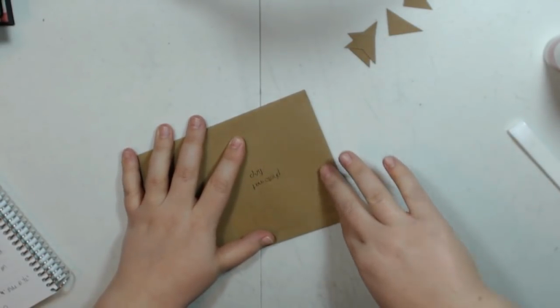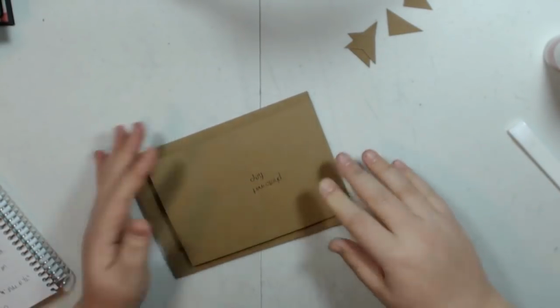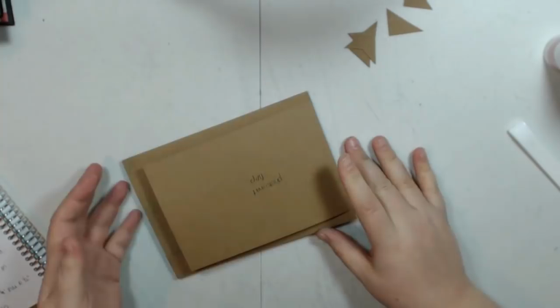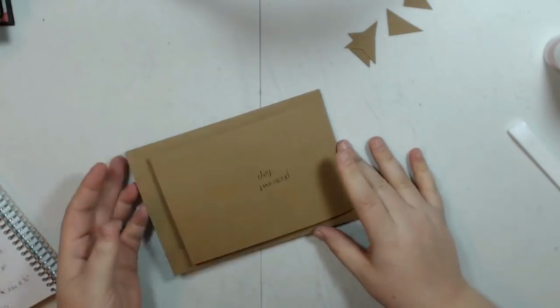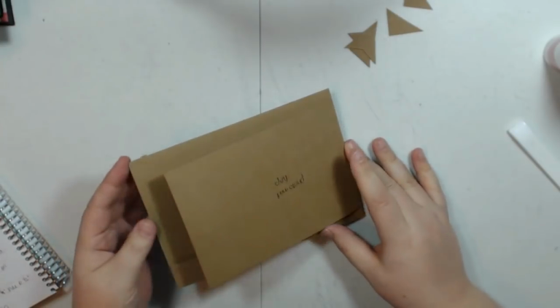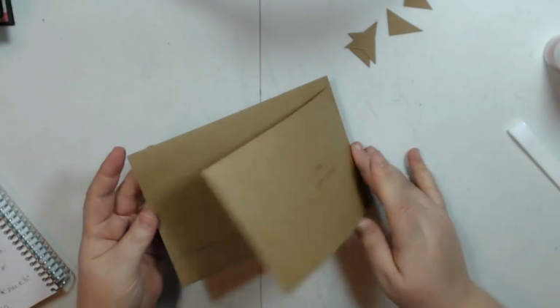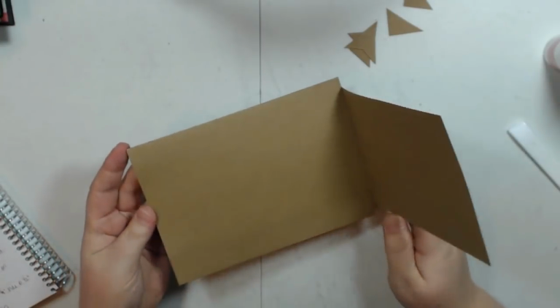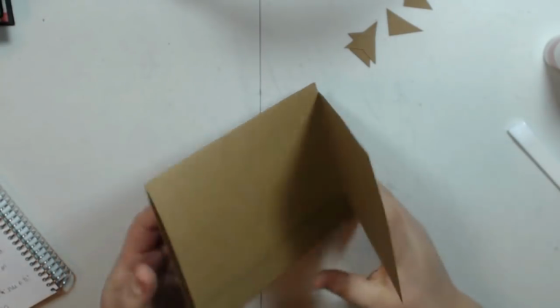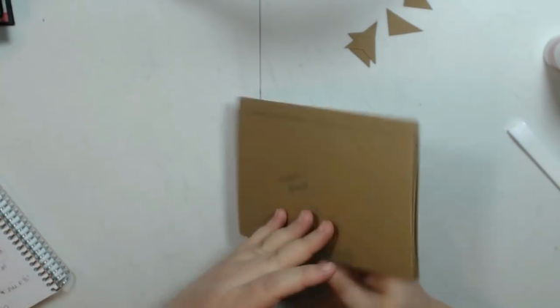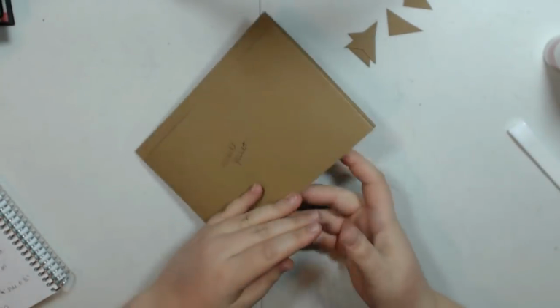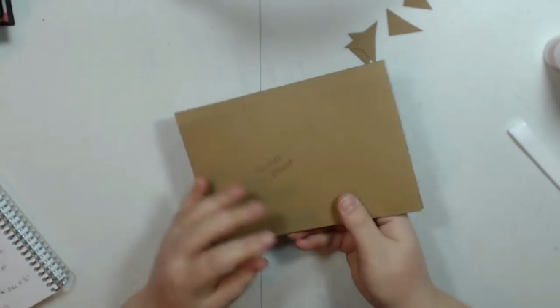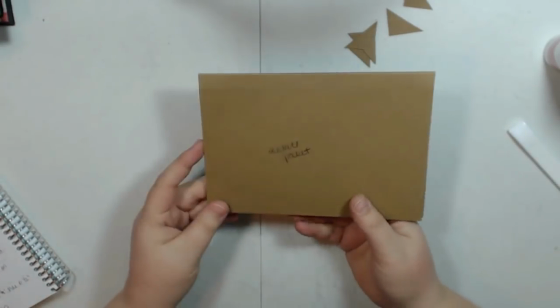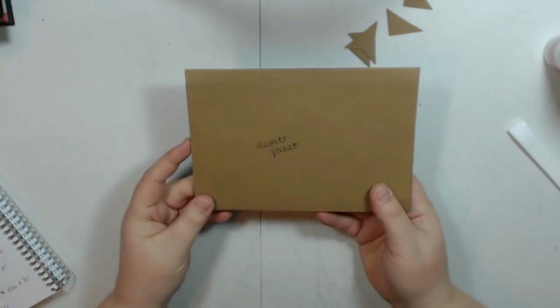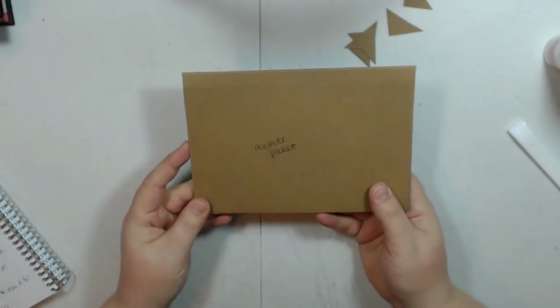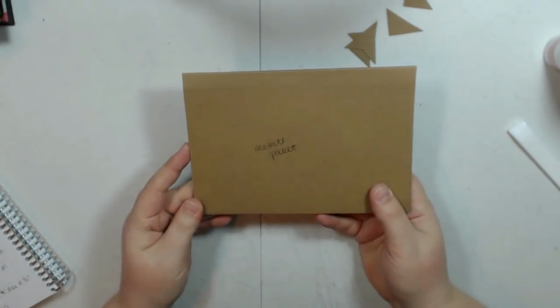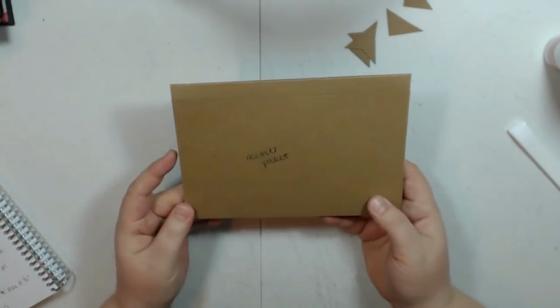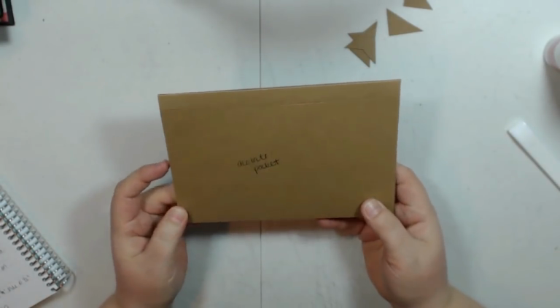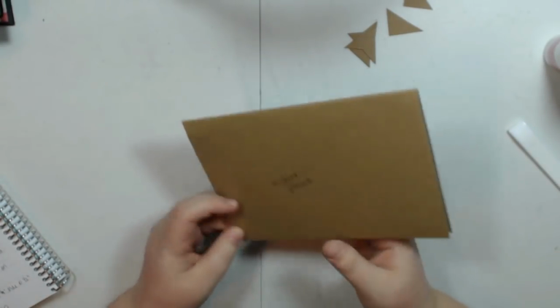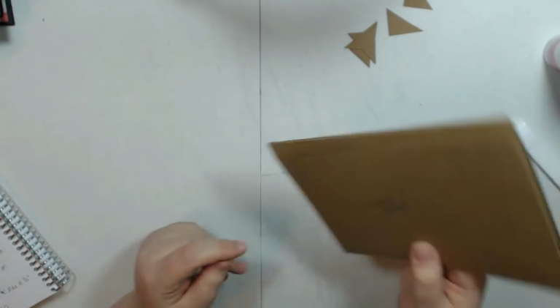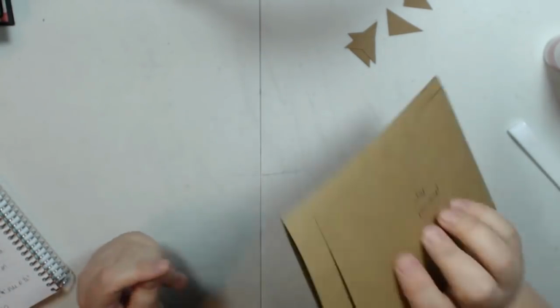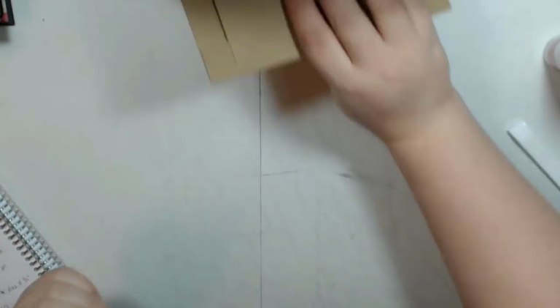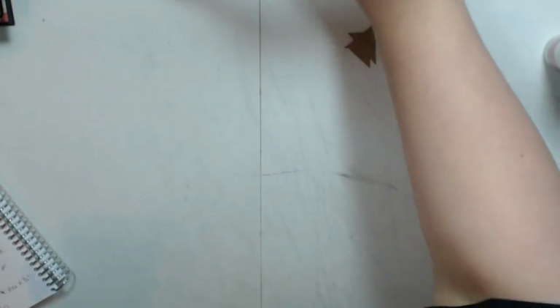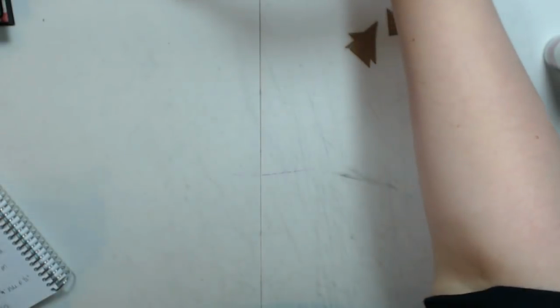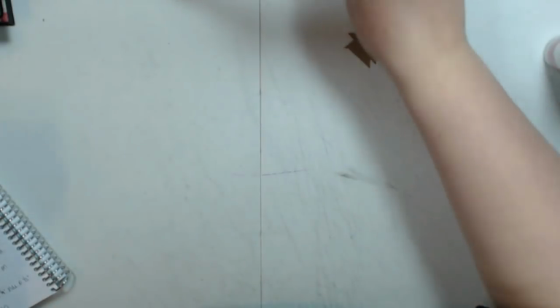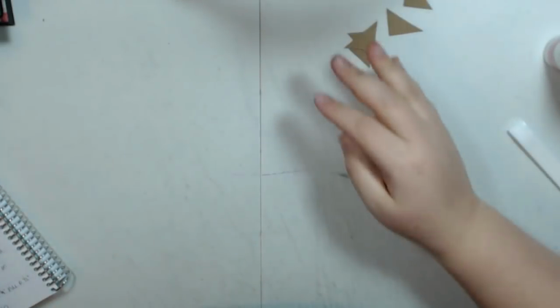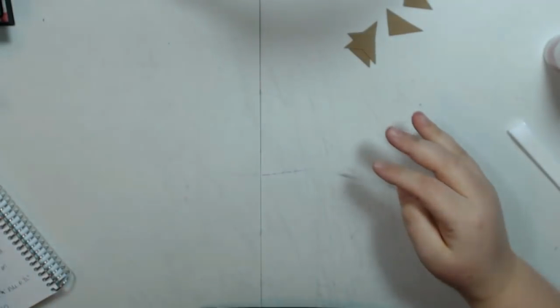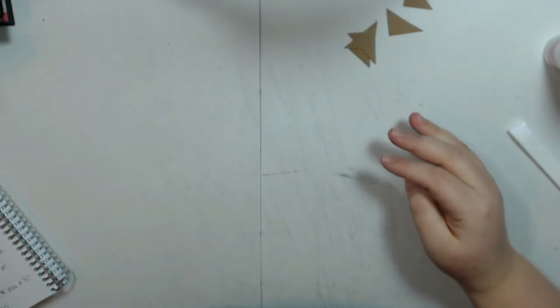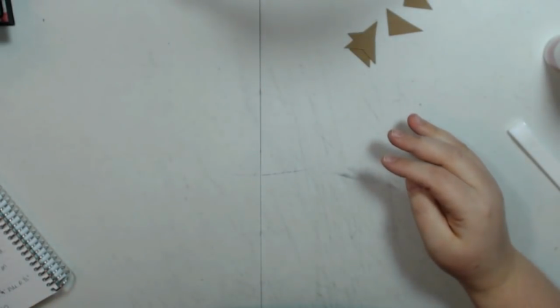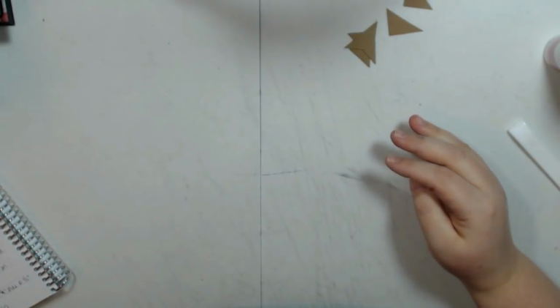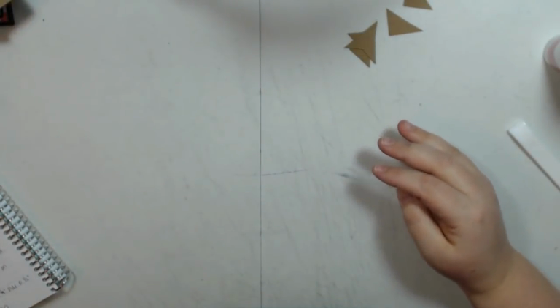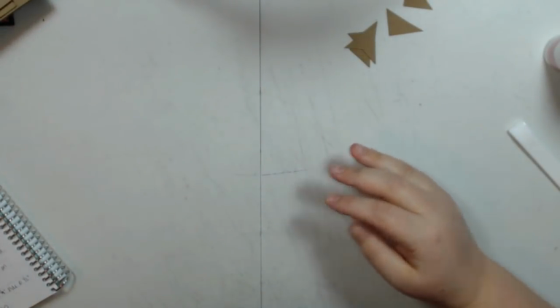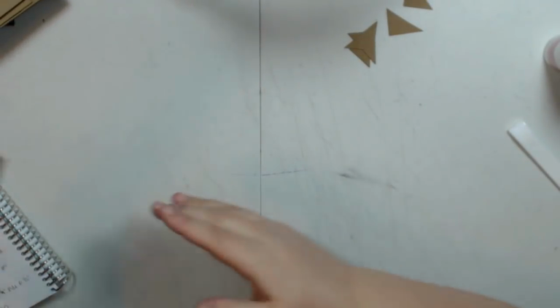So that is page 1. Let's move on to page 2.